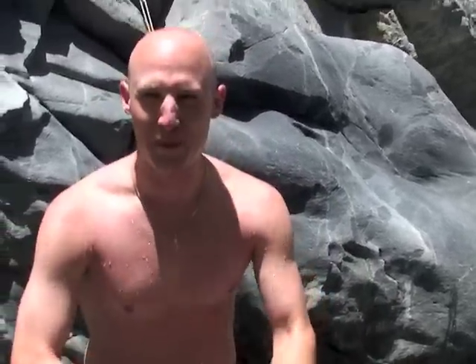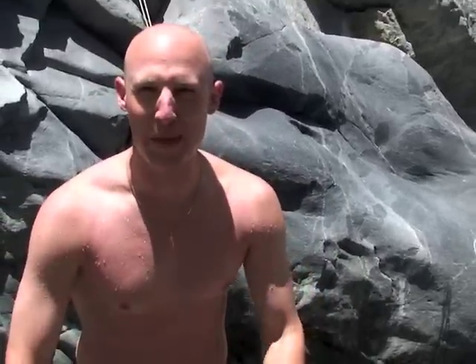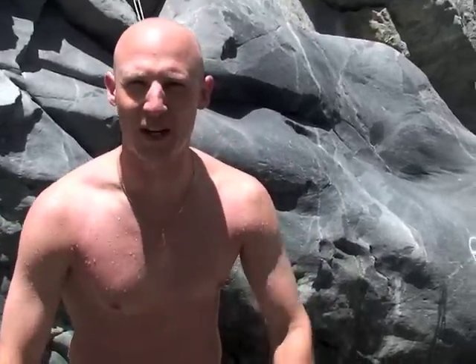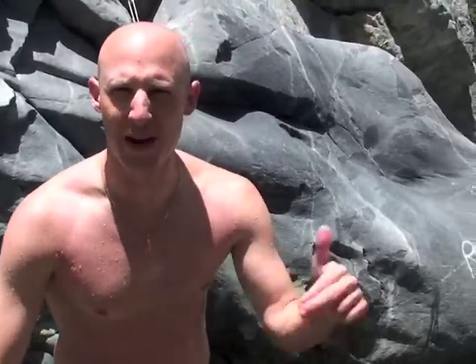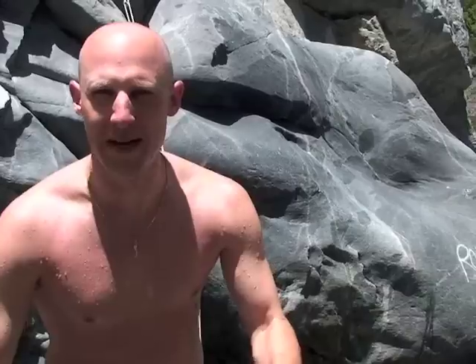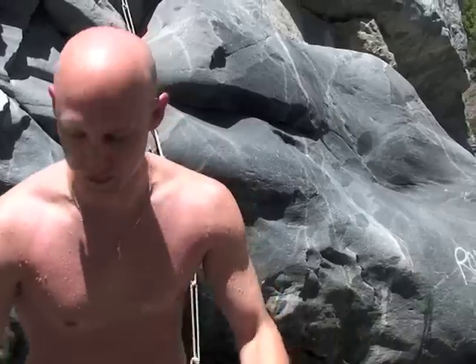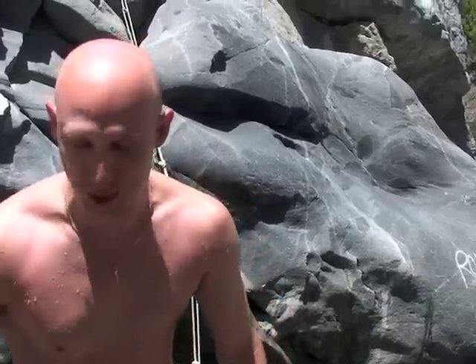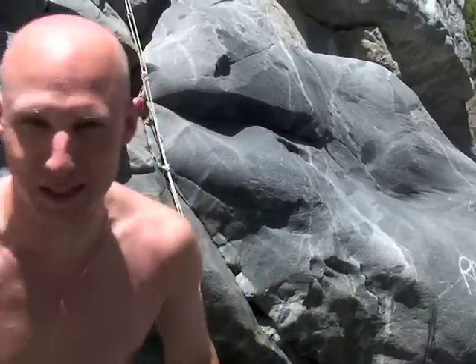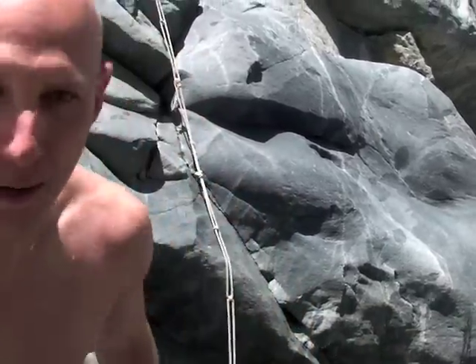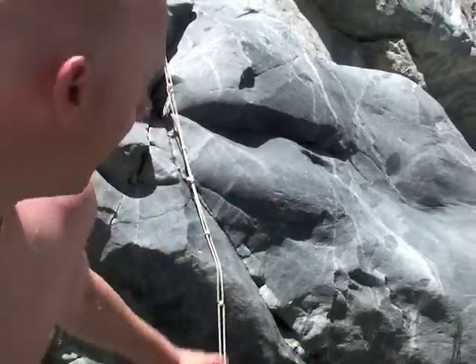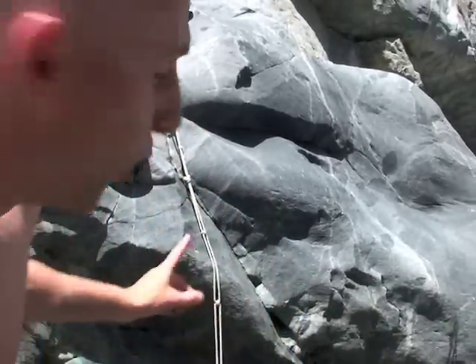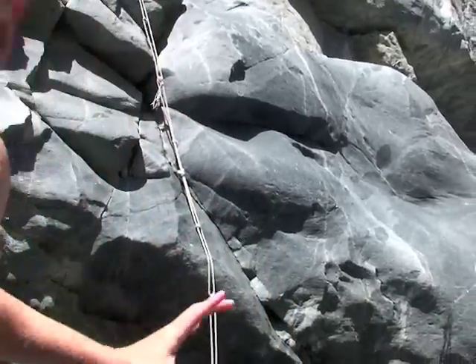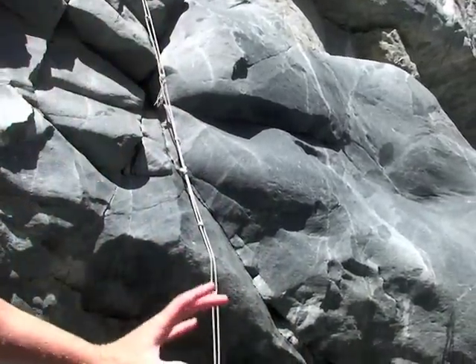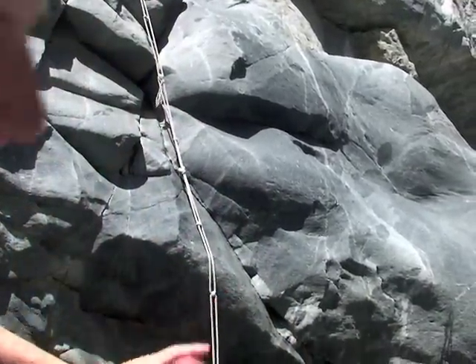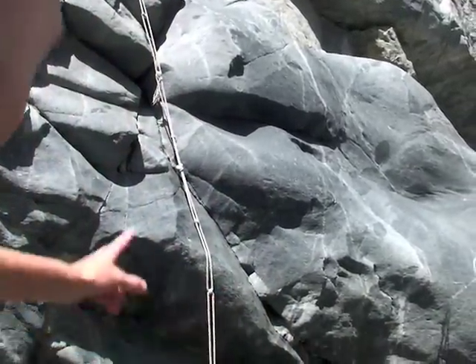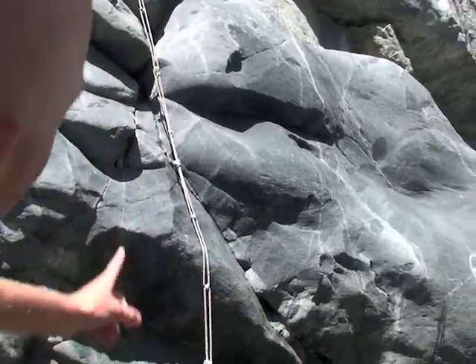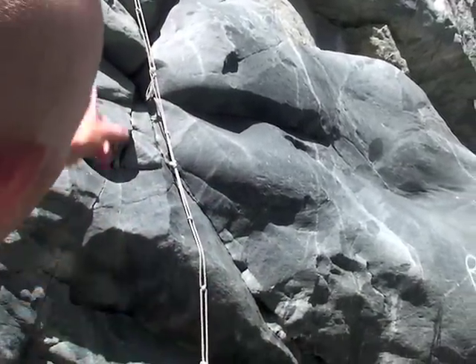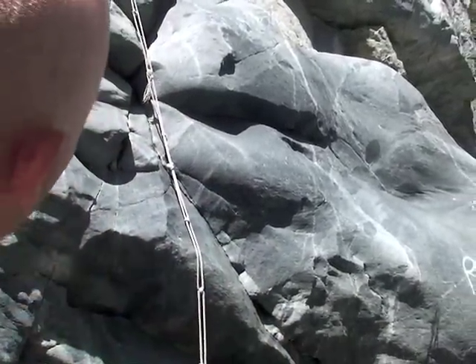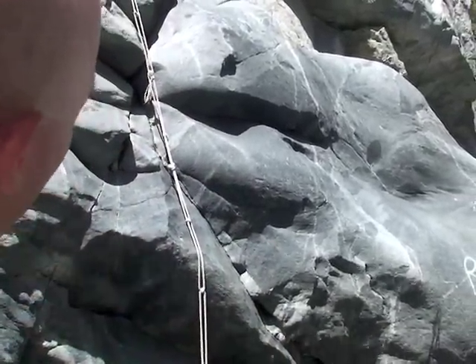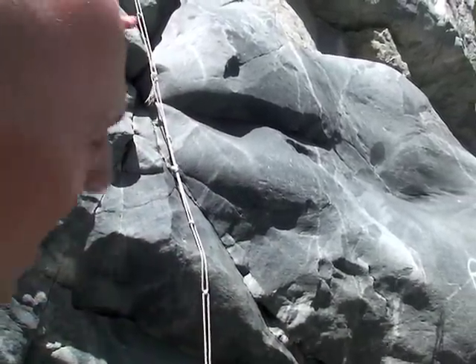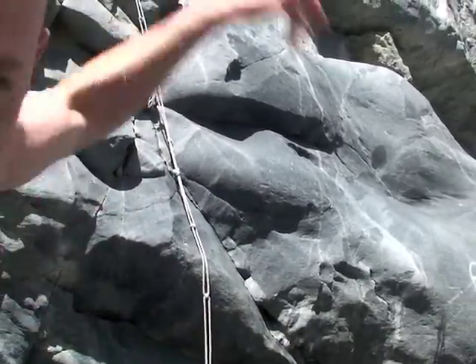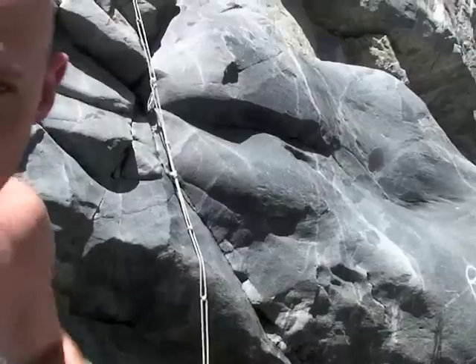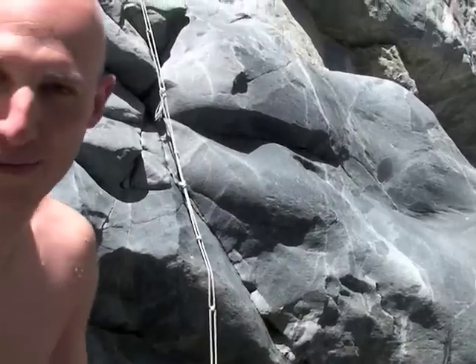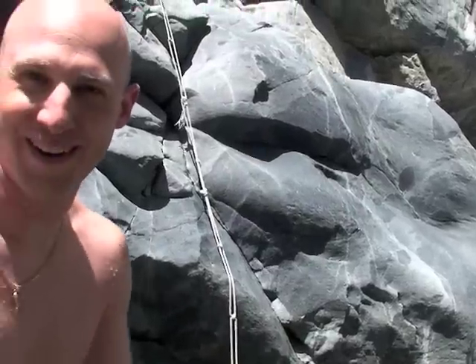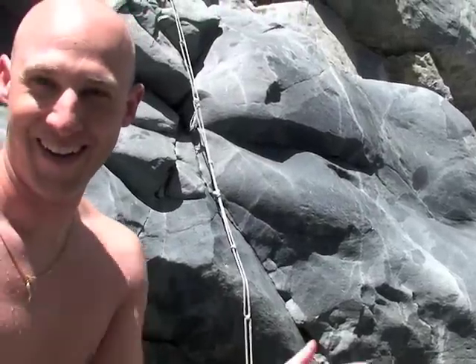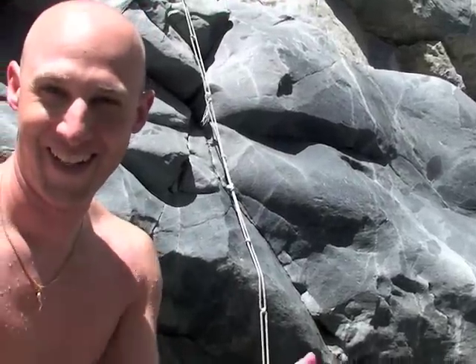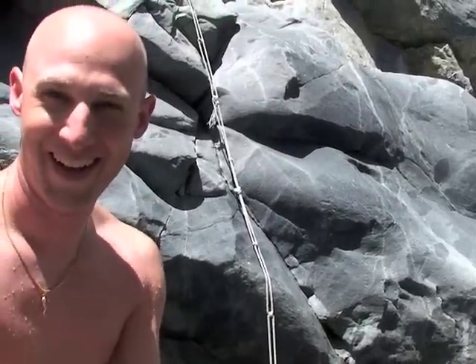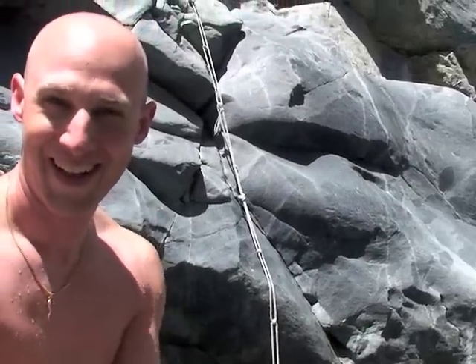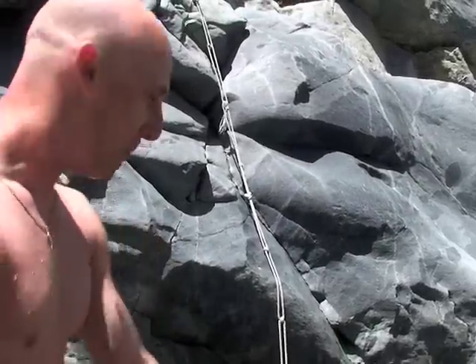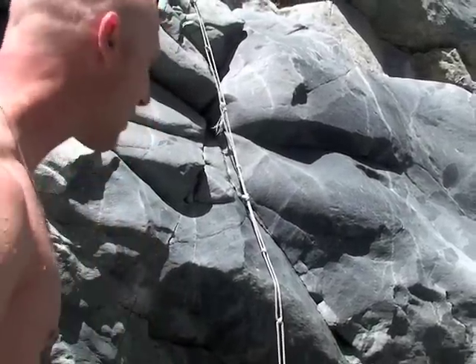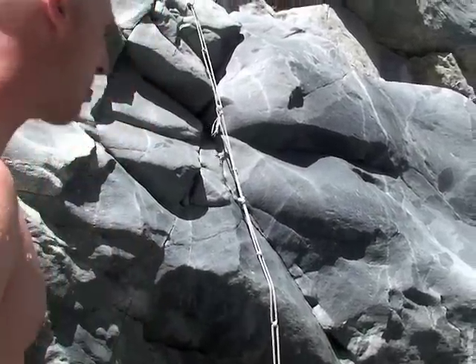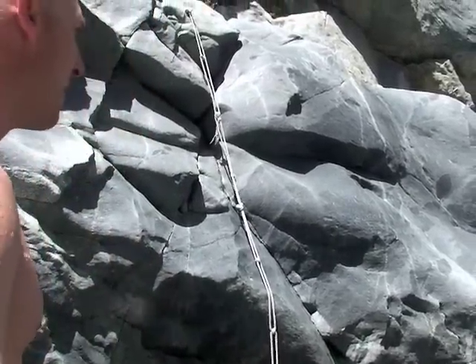First time, baby — first time in the best part of Big Tujunga. We've never been down this far. Check this out: the only way to keep going is to climb up this rope and jump off. The boys are back, baby!